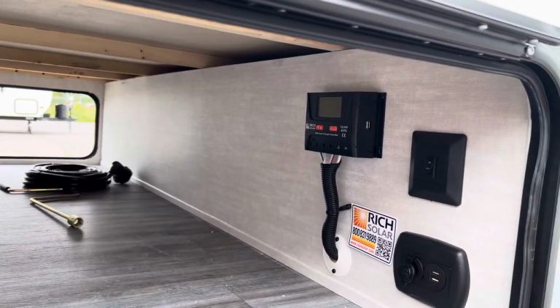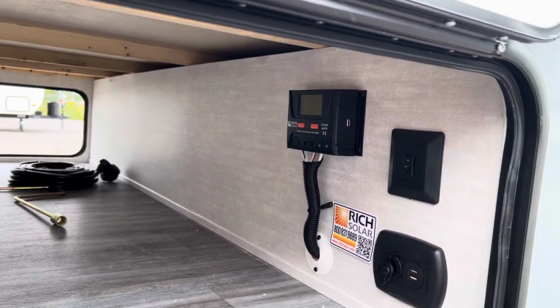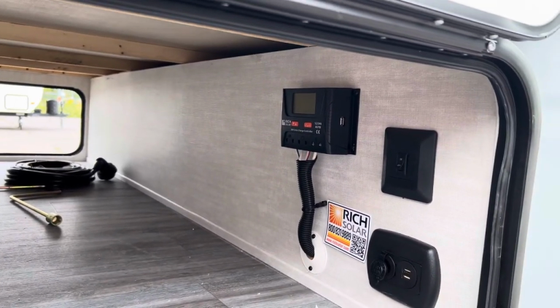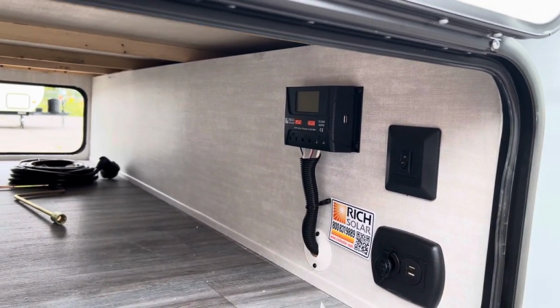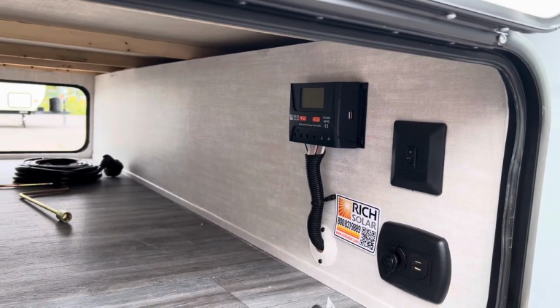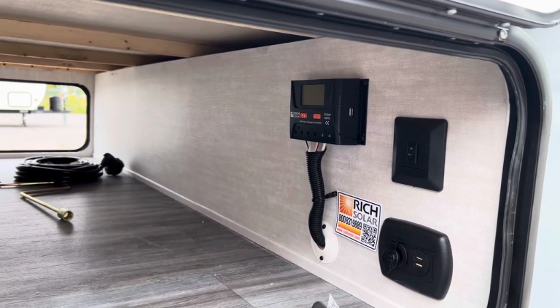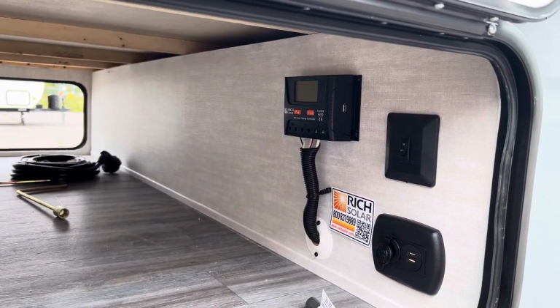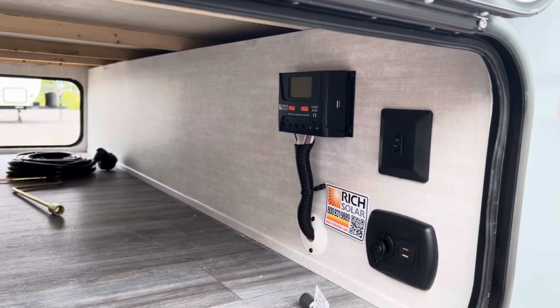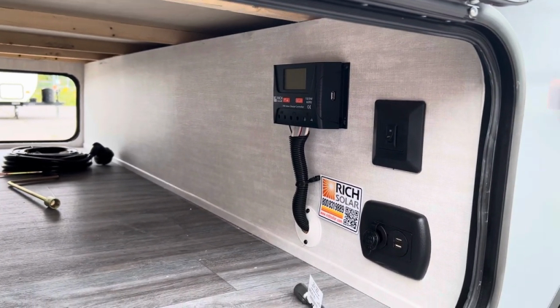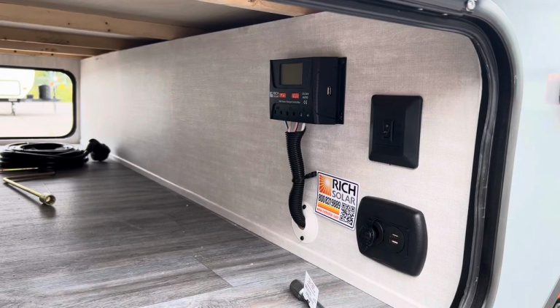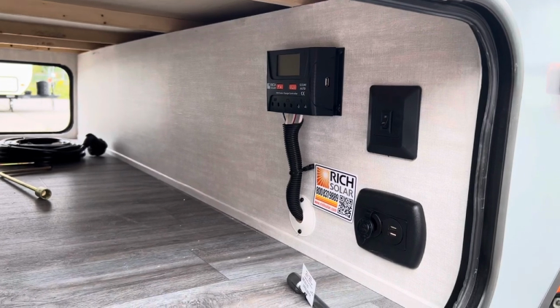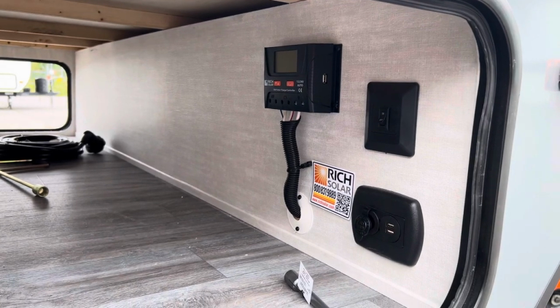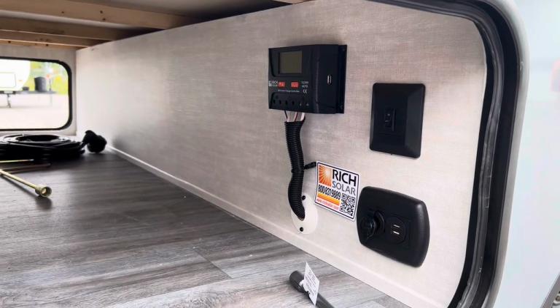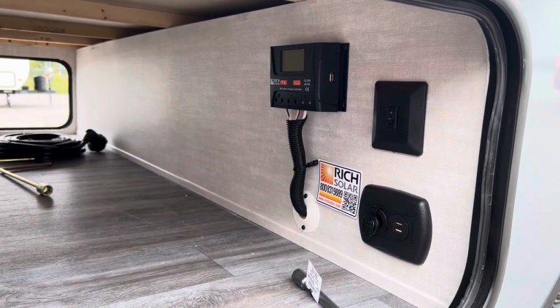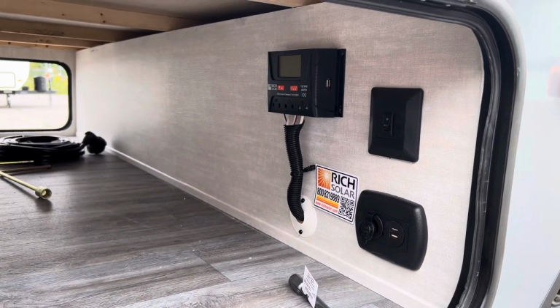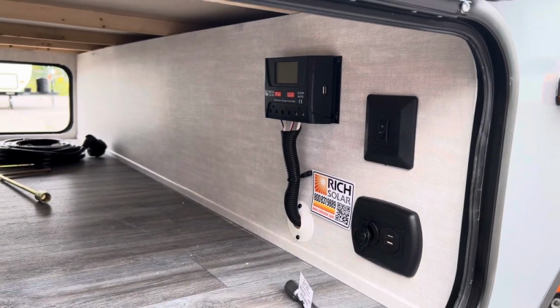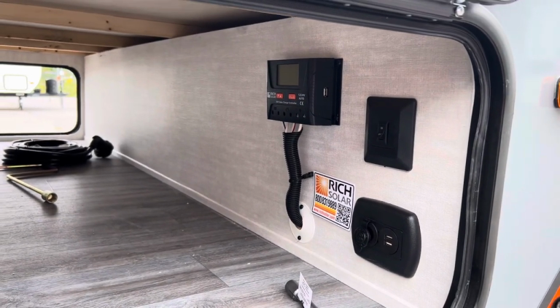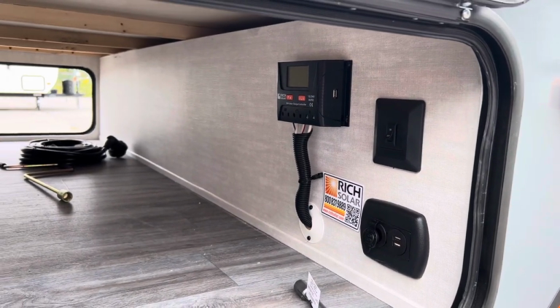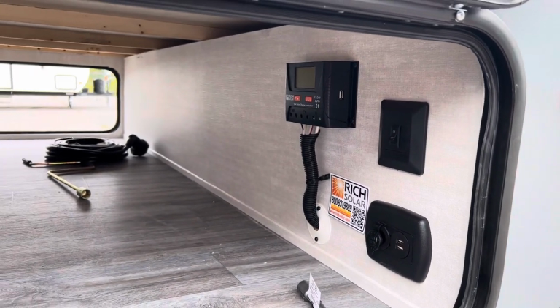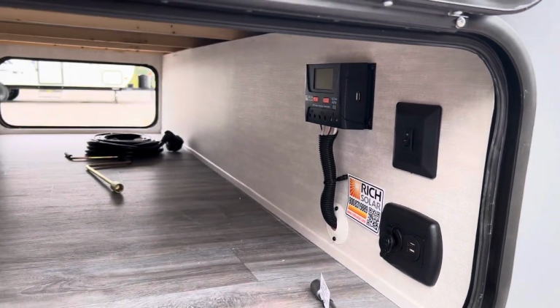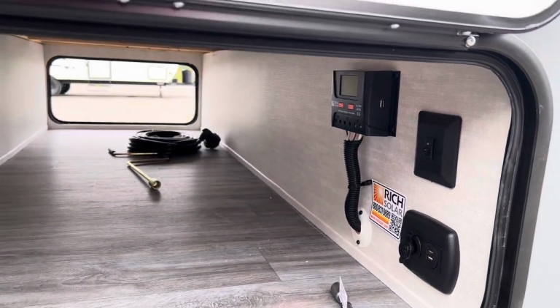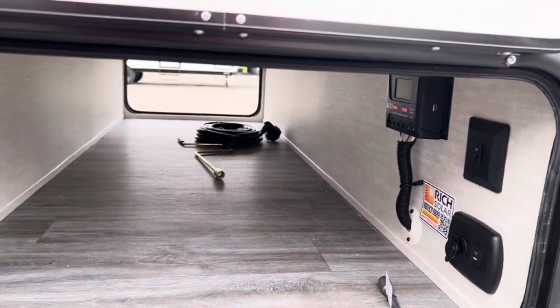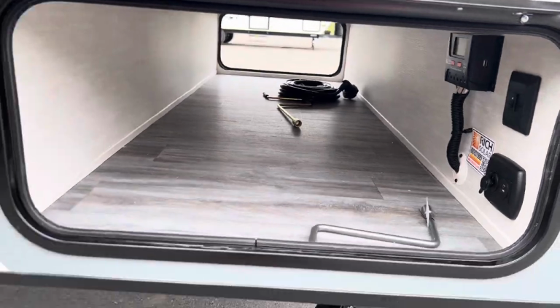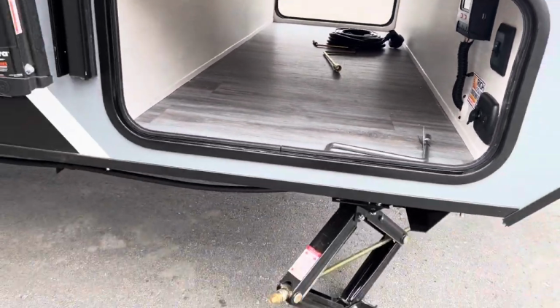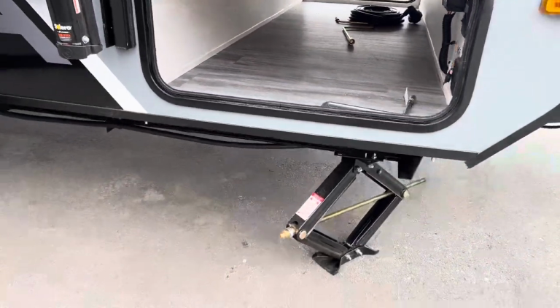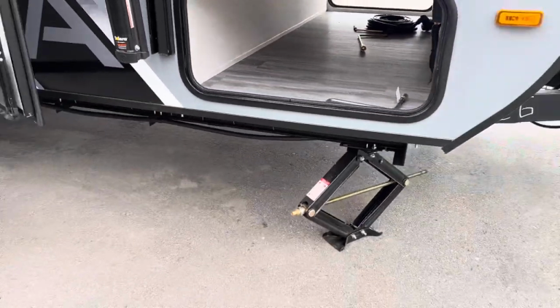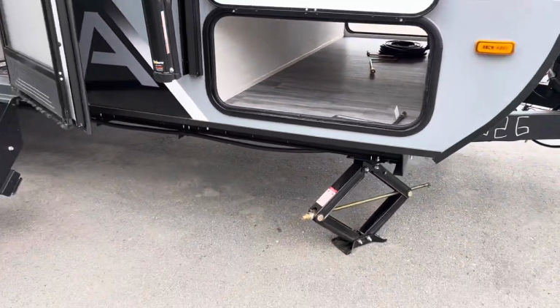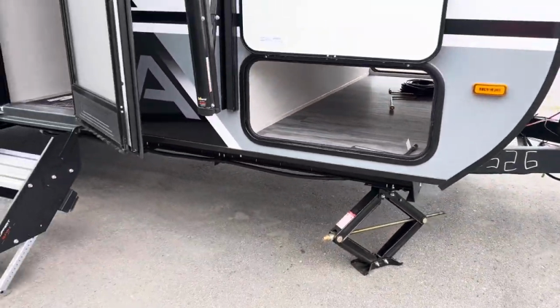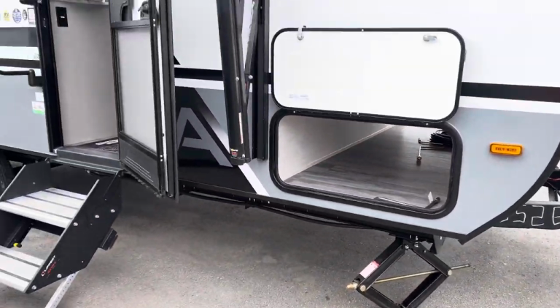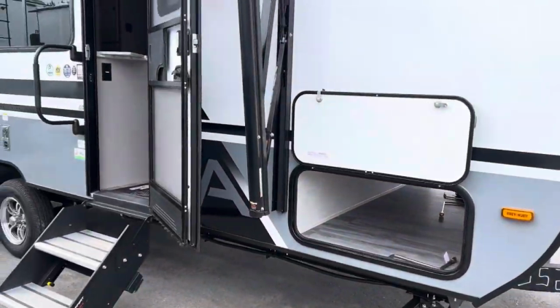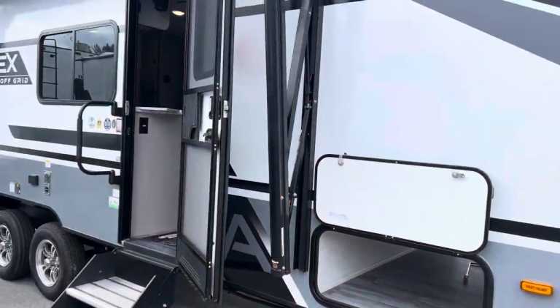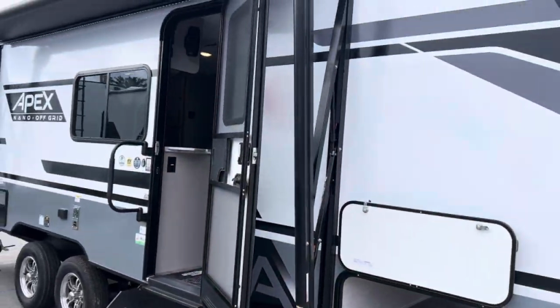We also have the controller for the solar panel, which is a 200-watt panel on the roof, a charge station right there, and the switch for the LED lights on the front cap. It also comes with four stabilizer jacks.